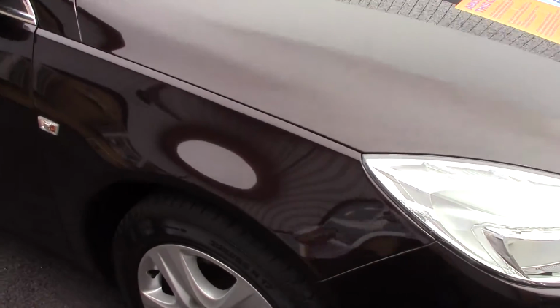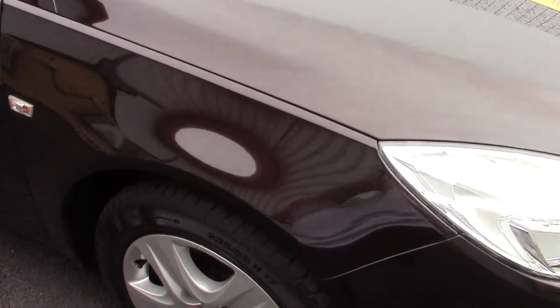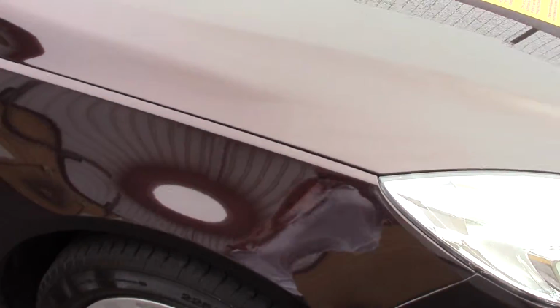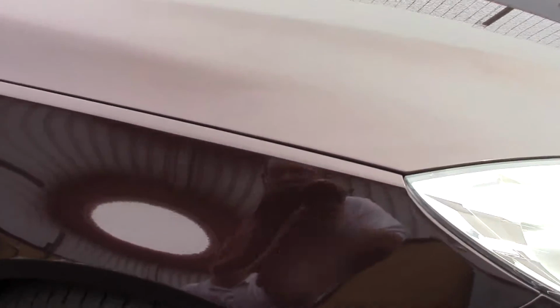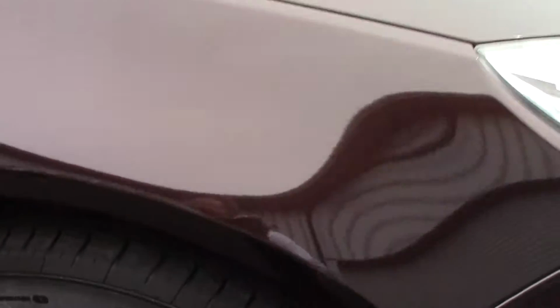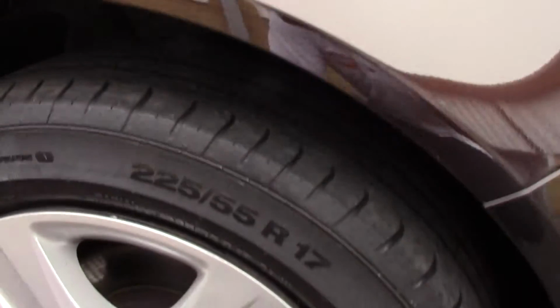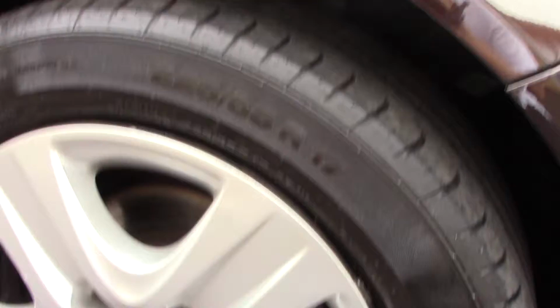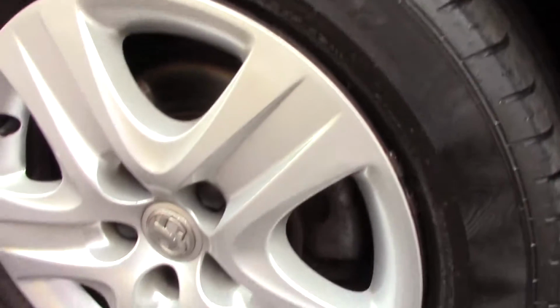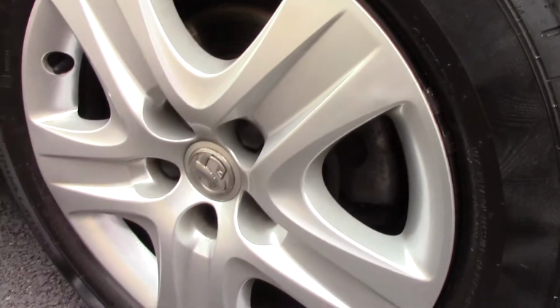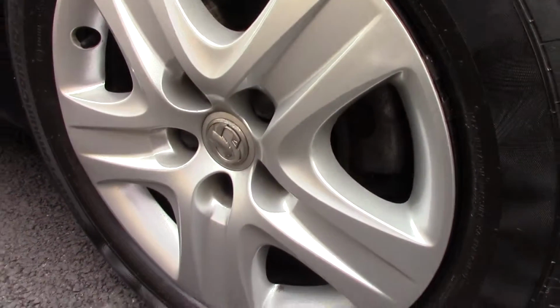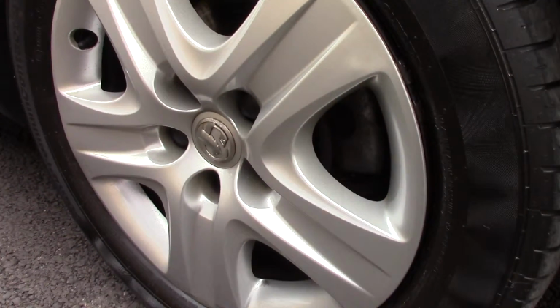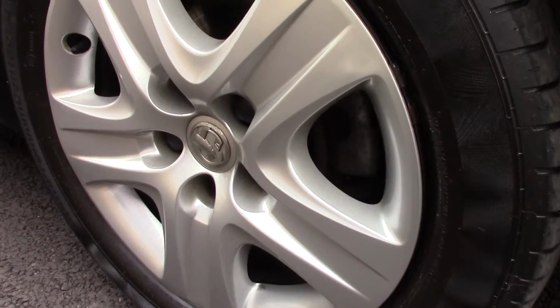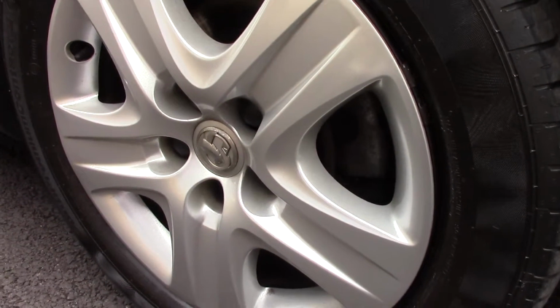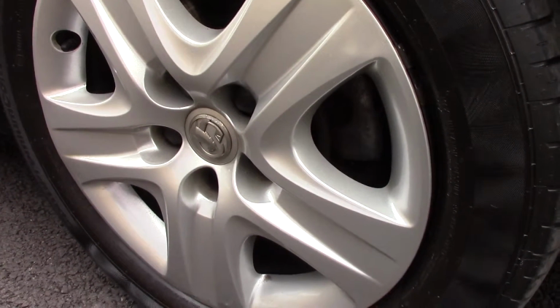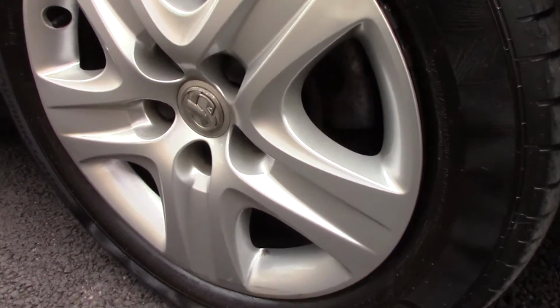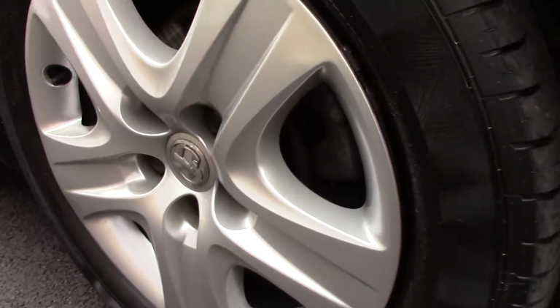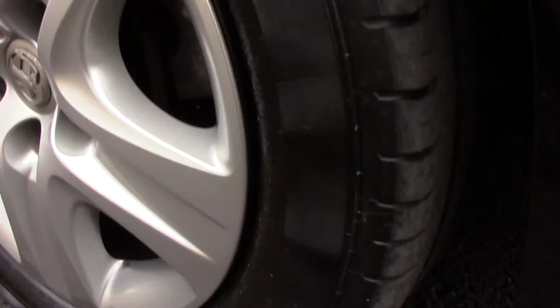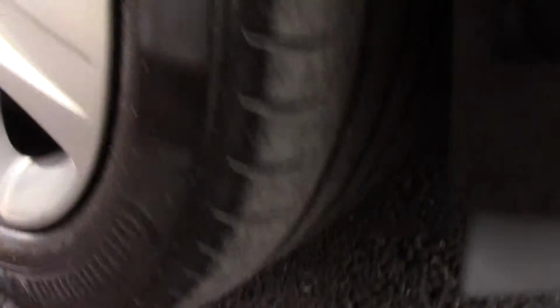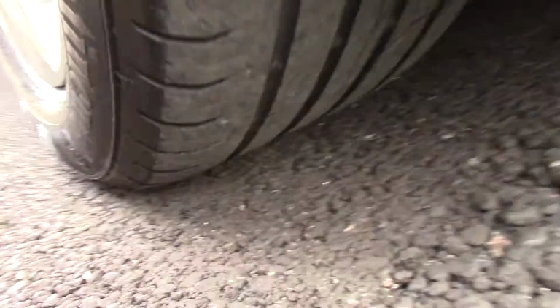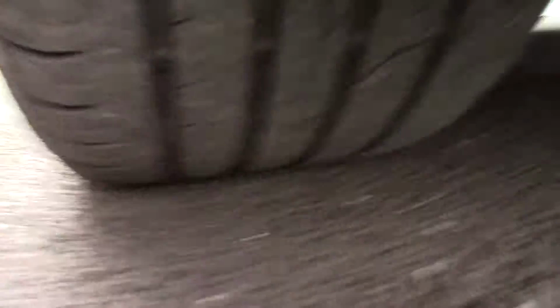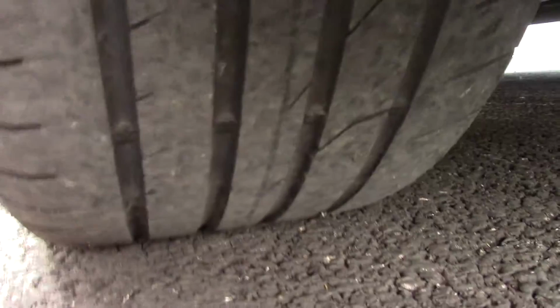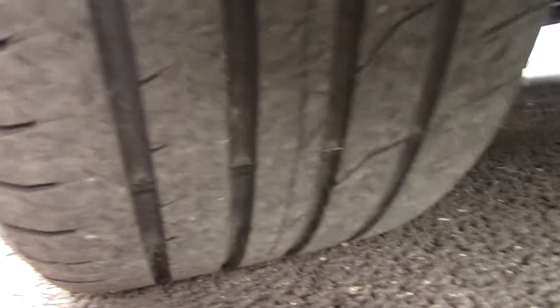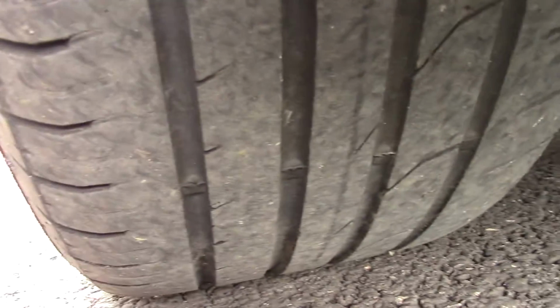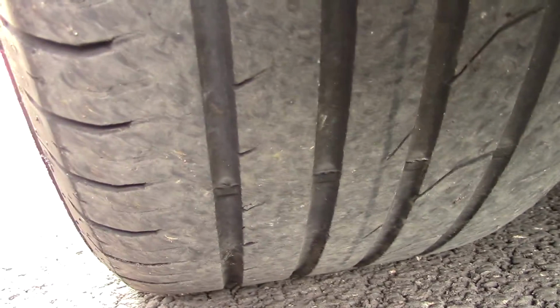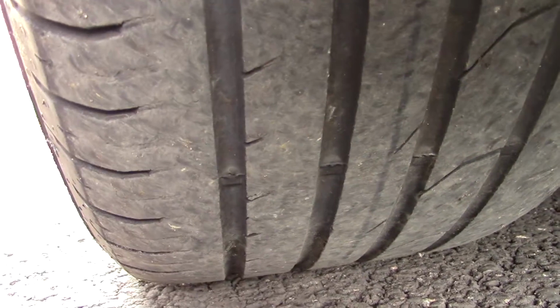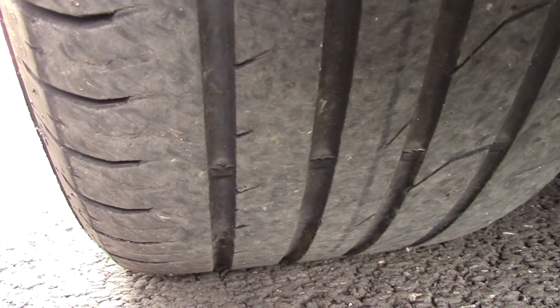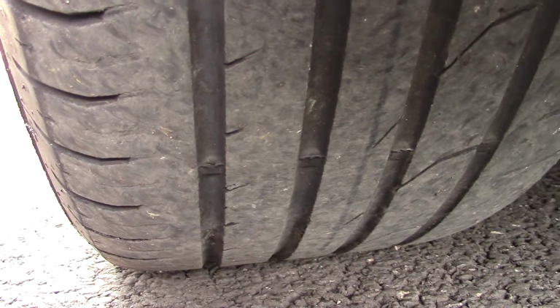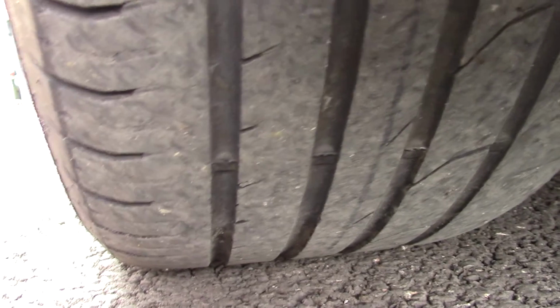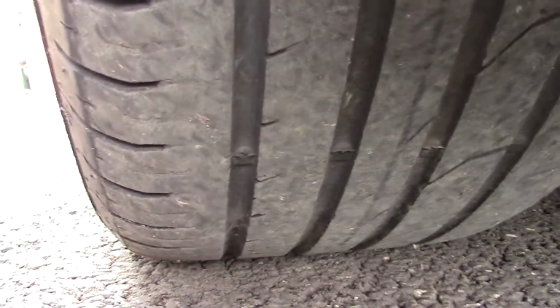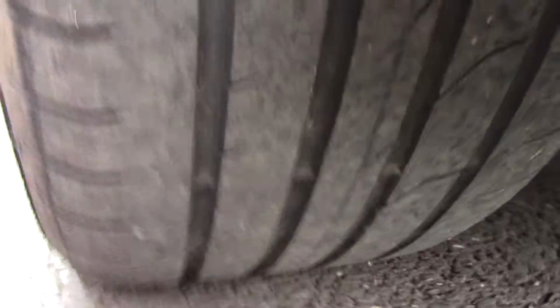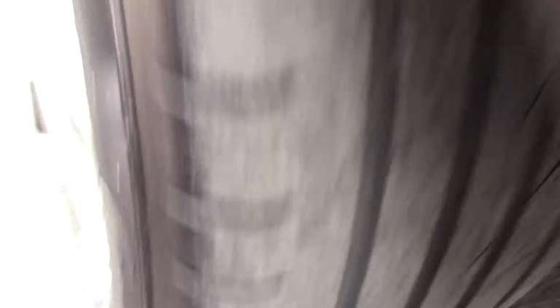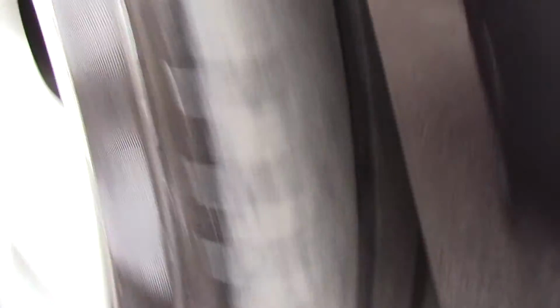This vehicle has had one previous owner. Down here we can see the steel wheels, and compared to a new tire which is 8mm, these are 4 and 5 on the front and 5 and 6 on the rear.